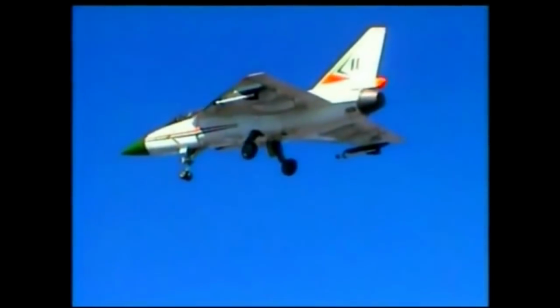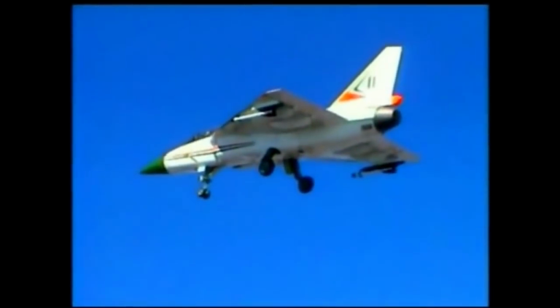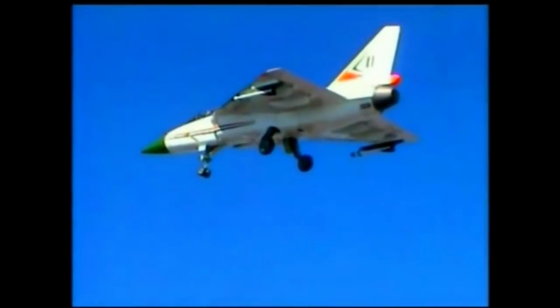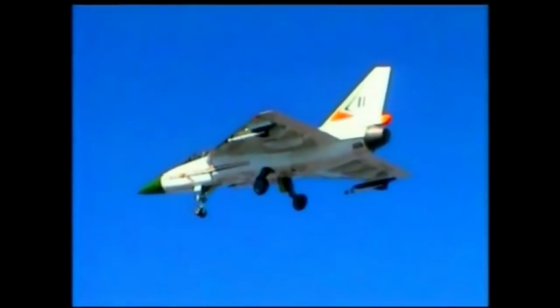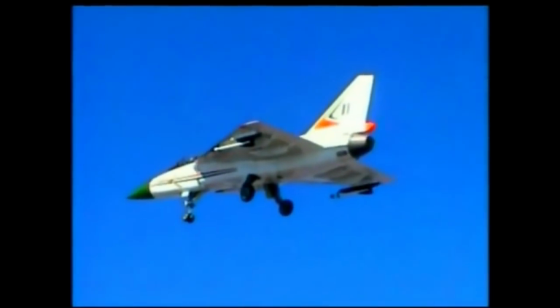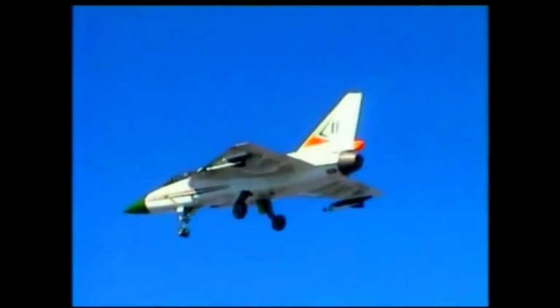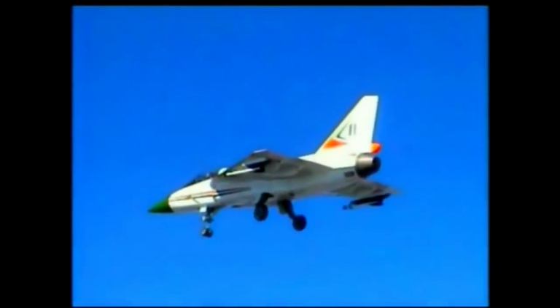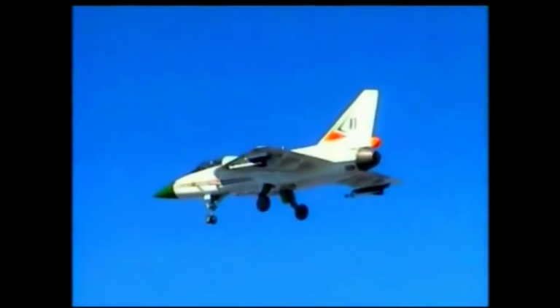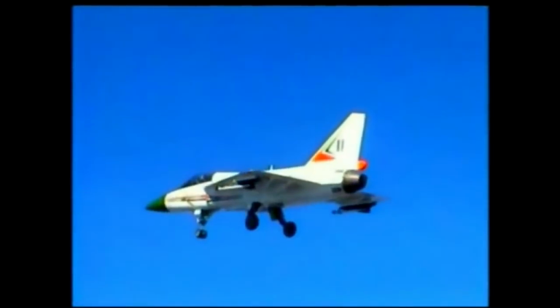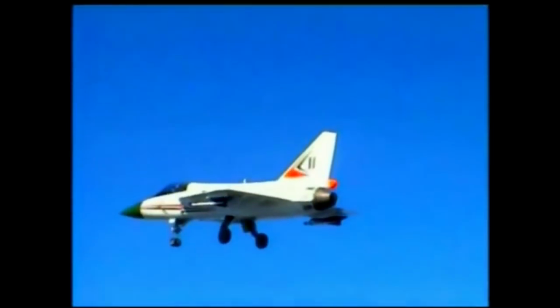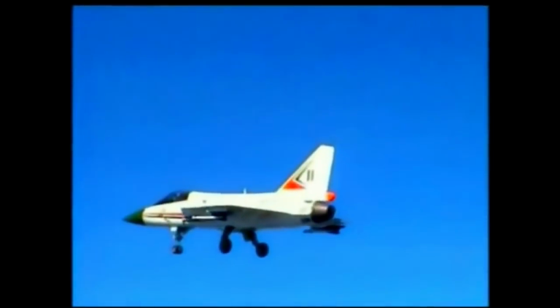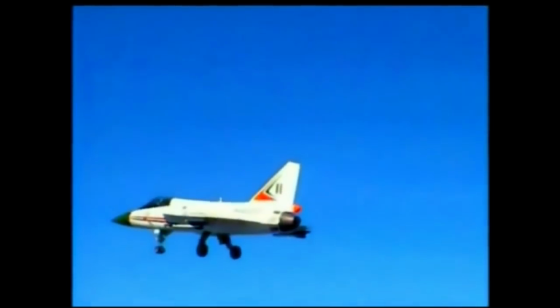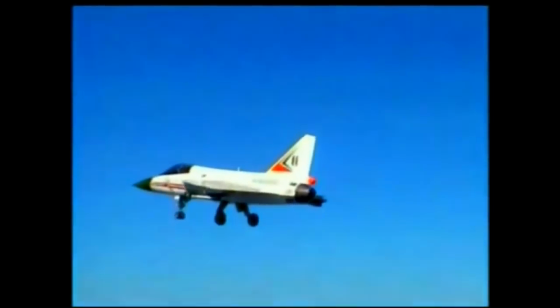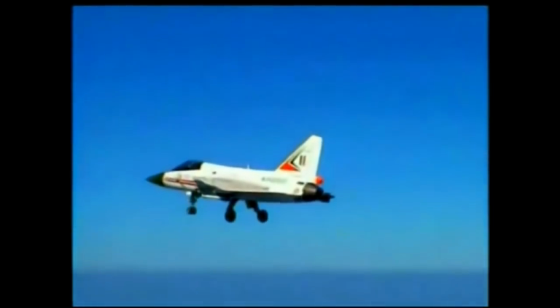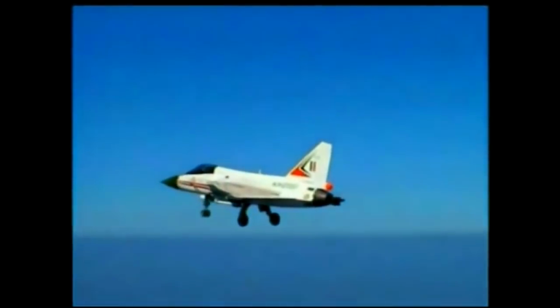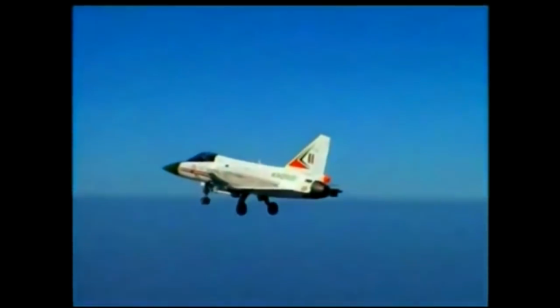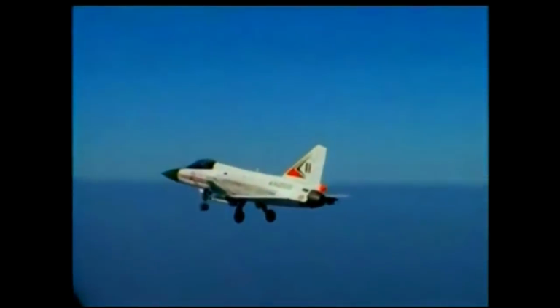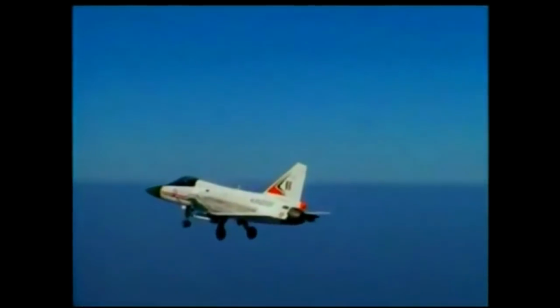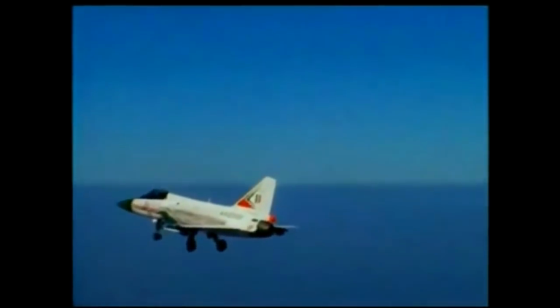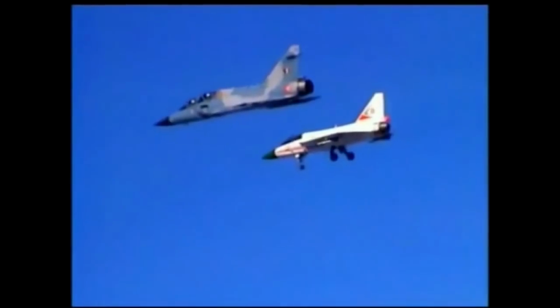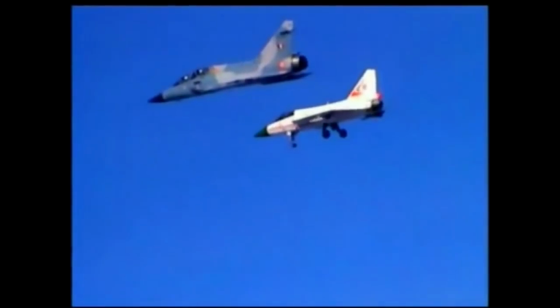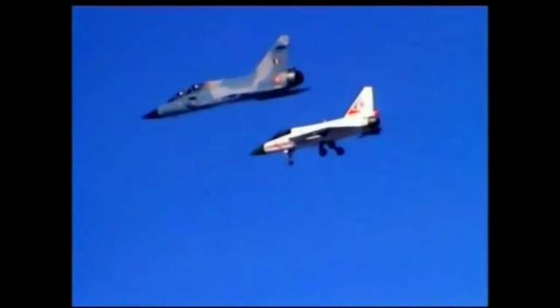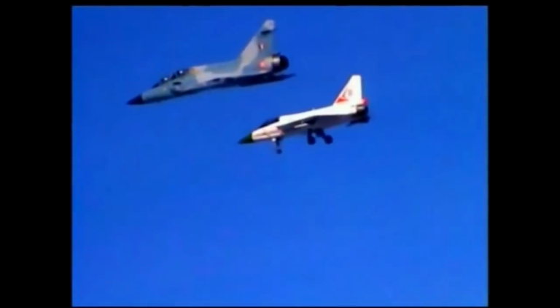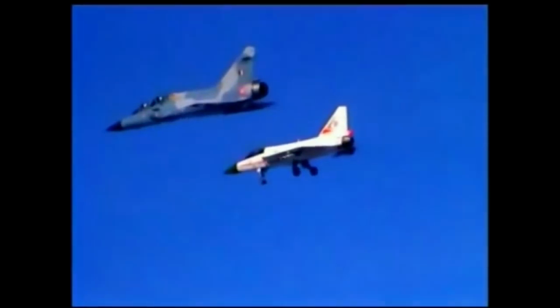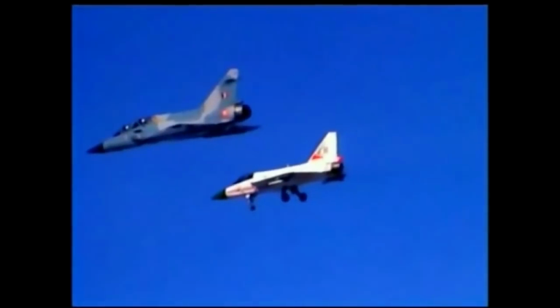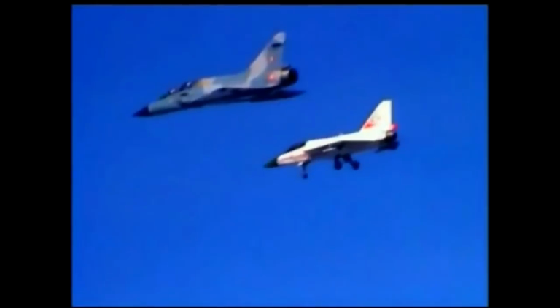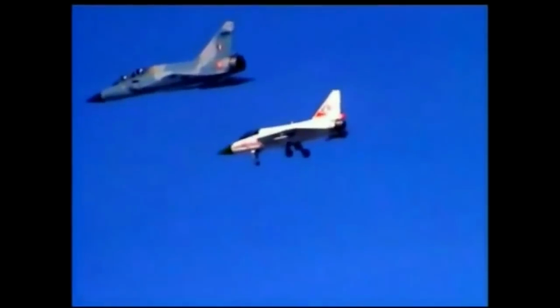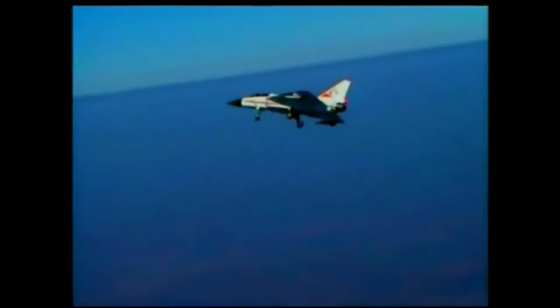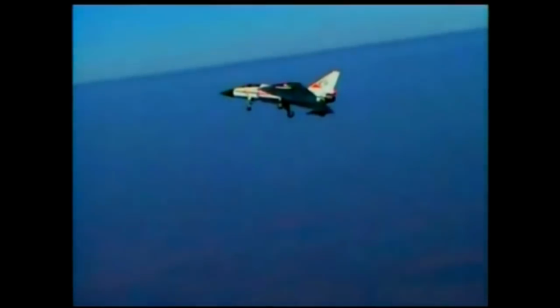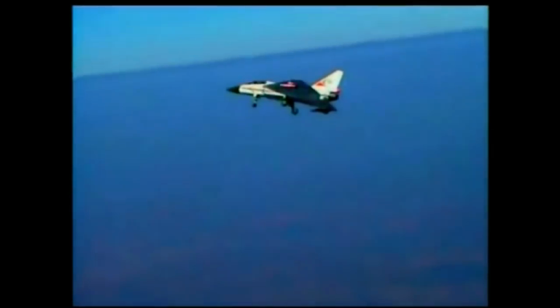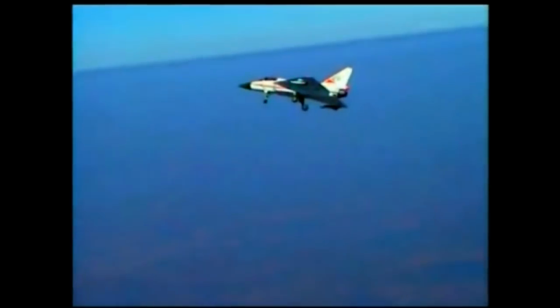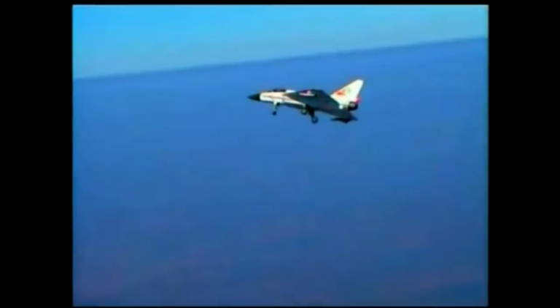The Tejas Mark IA will be equipped with an improved version of the L-M2052 AESA radar being developed jointly by ELTA and HAL. The Electronic Warfare Suite is designed to enhance combat survivability during deep penetration.